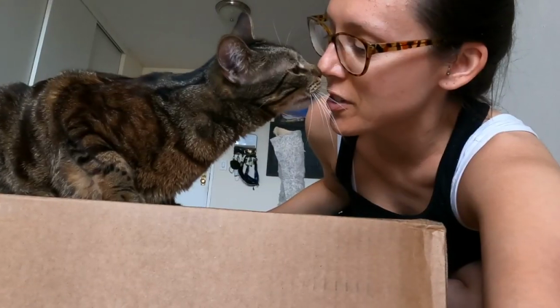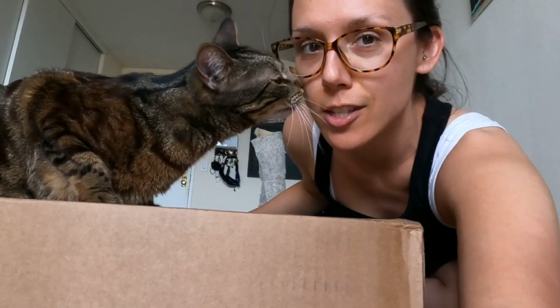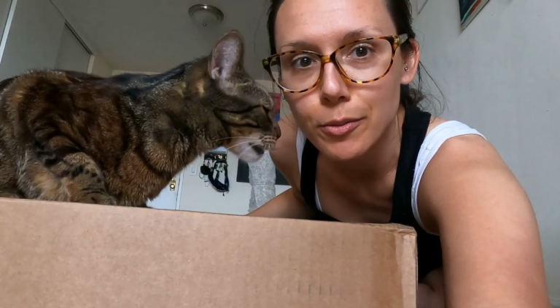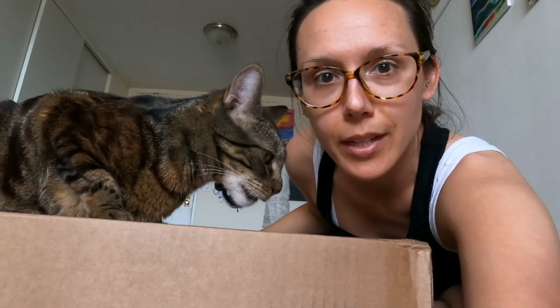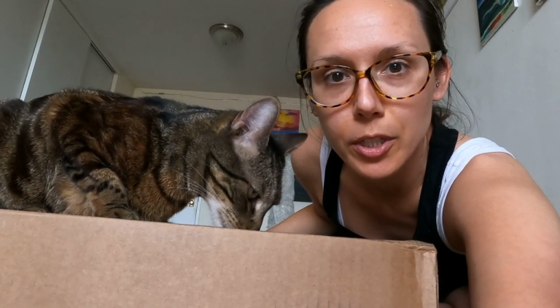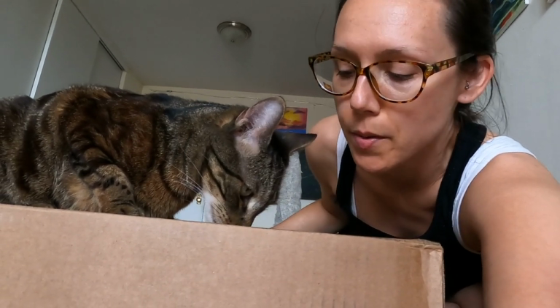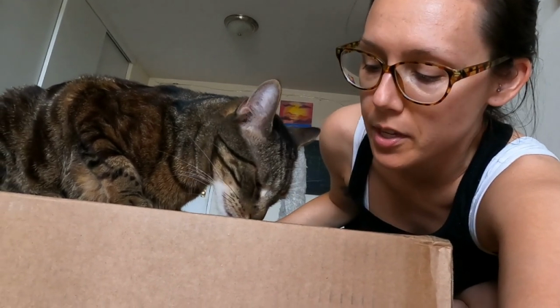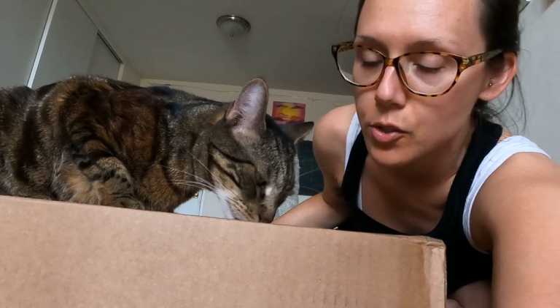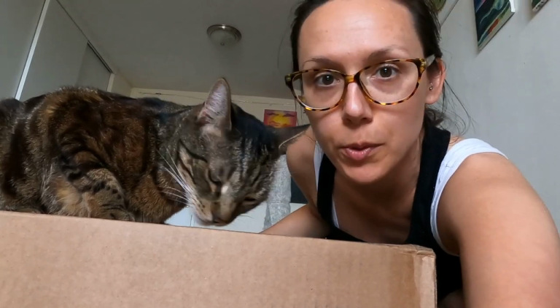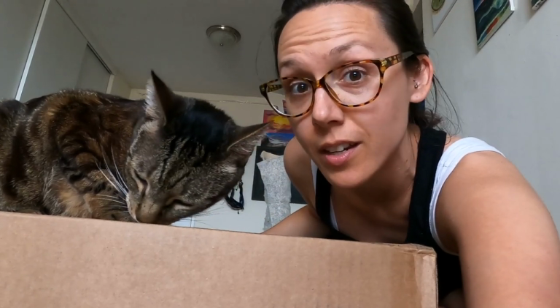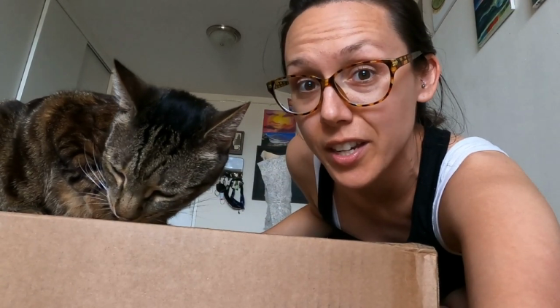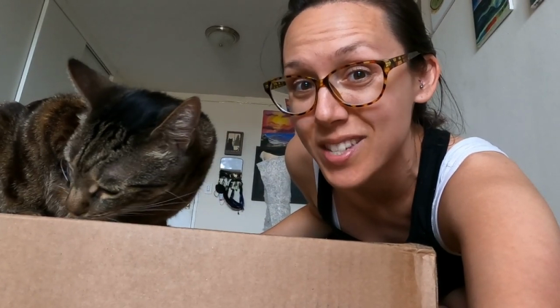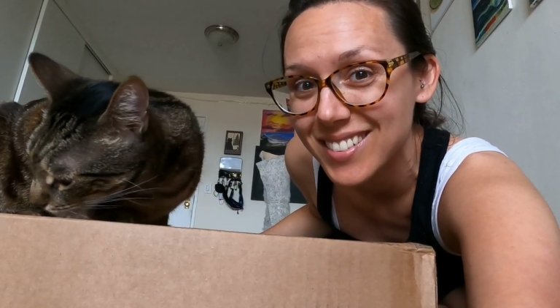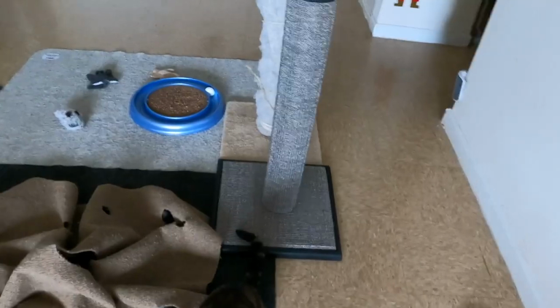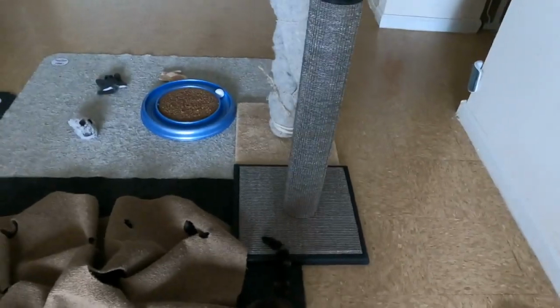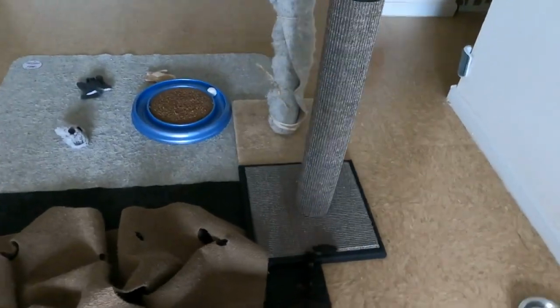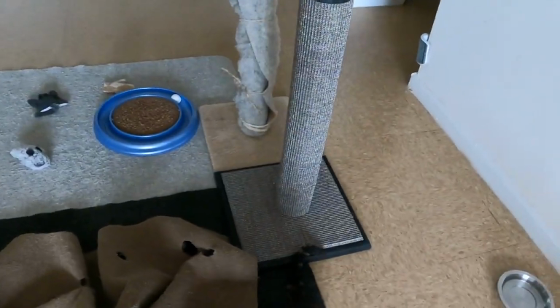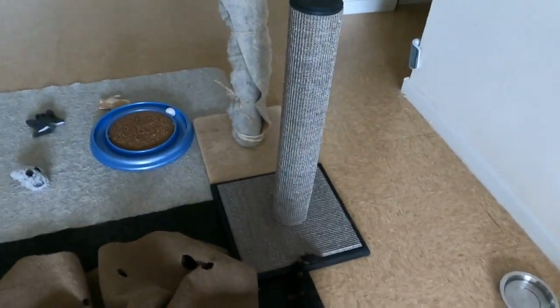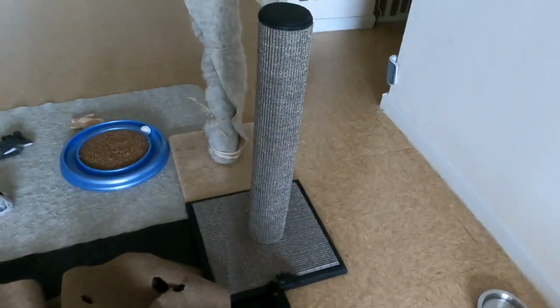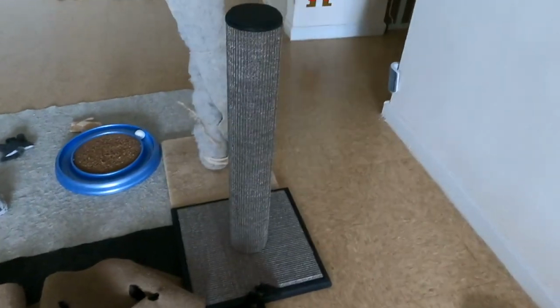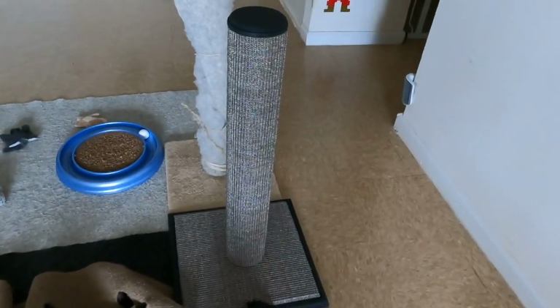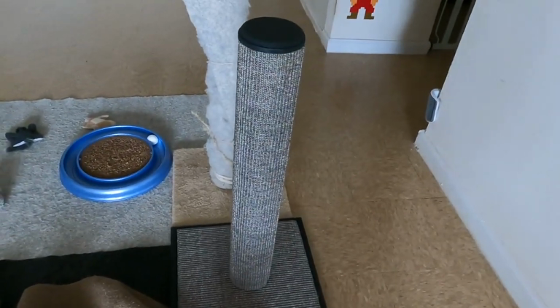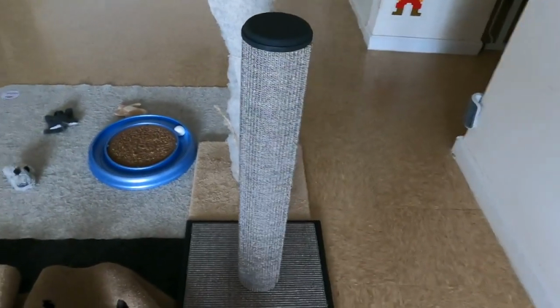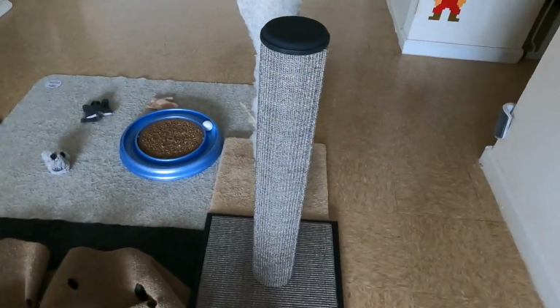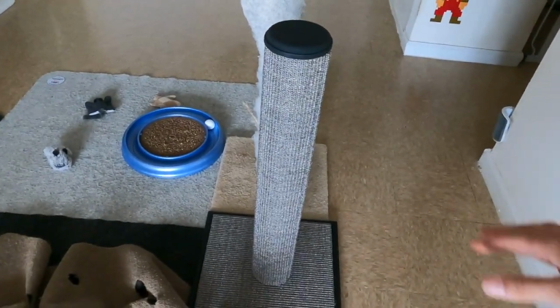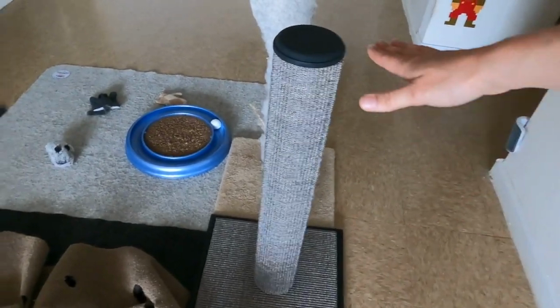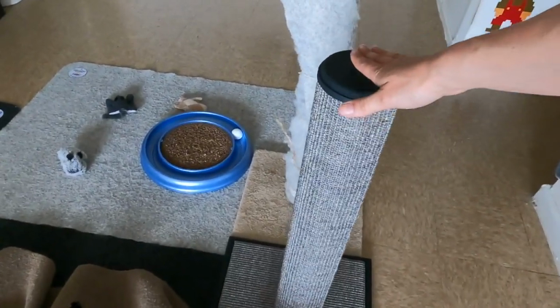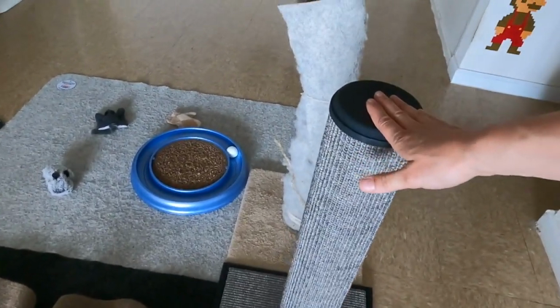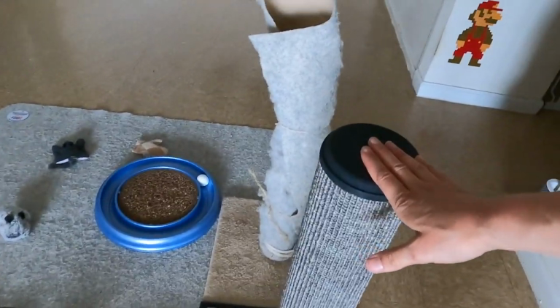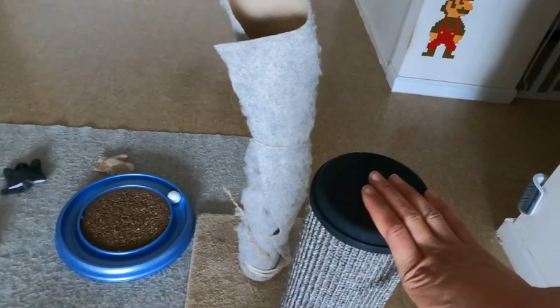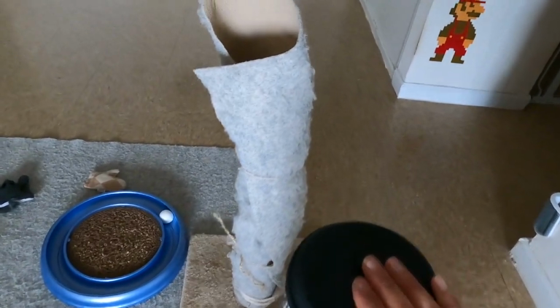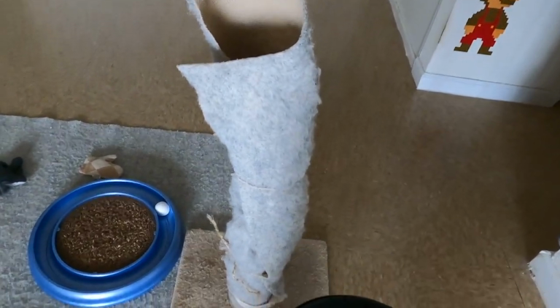Hey friends, it's Jess and Jericho and we're going to show you how to put together this scratching post and how to get your cat to use it. The first tip for setting up your post to get your cat to scratch on it: put it next to your cat's current scratching post.